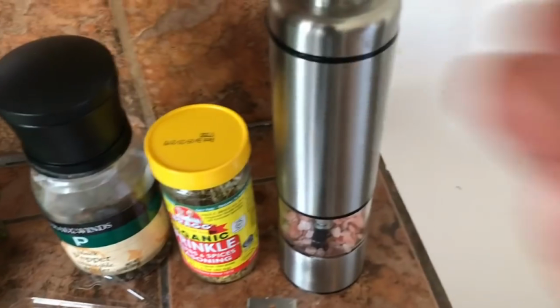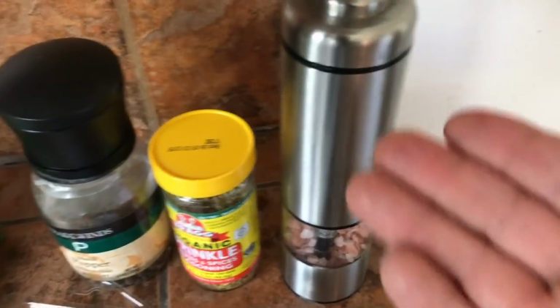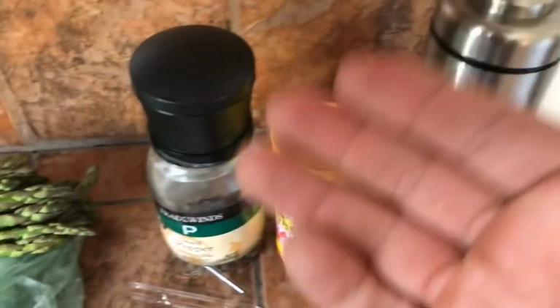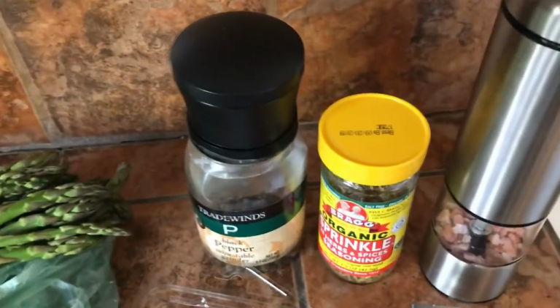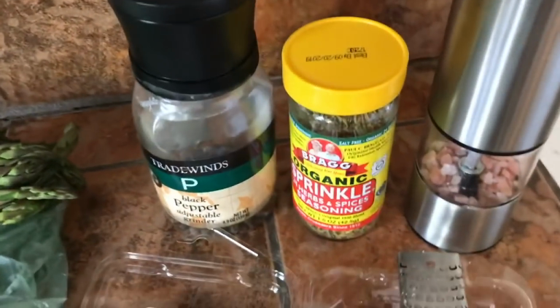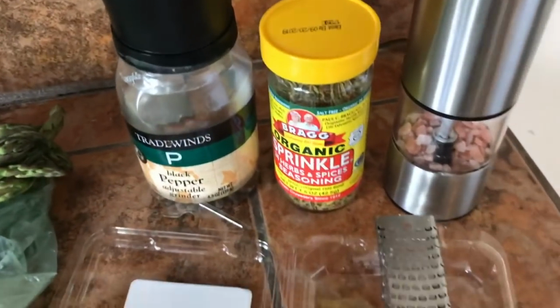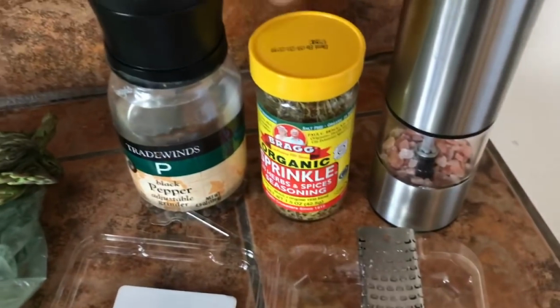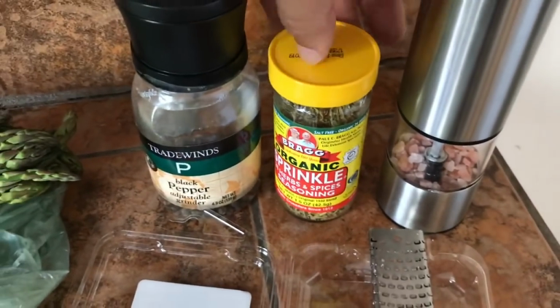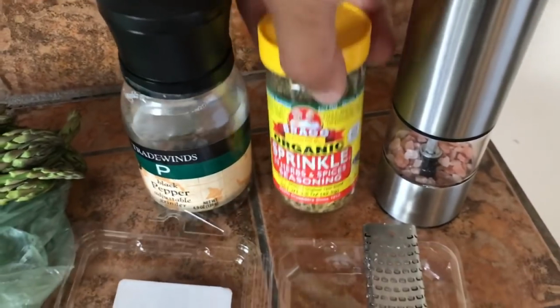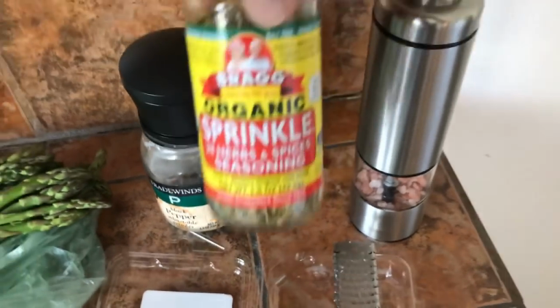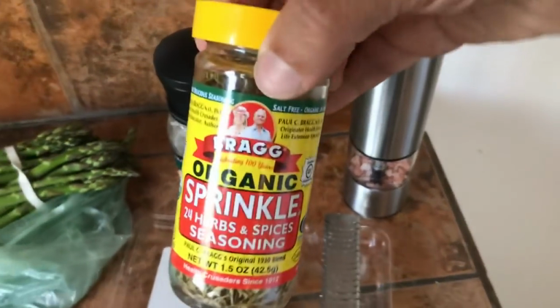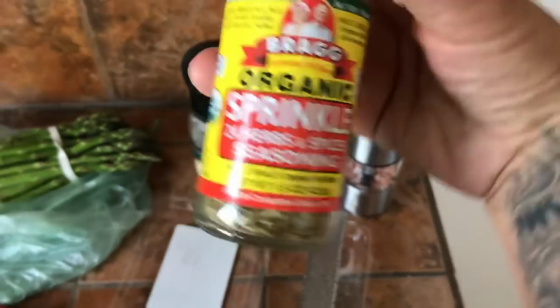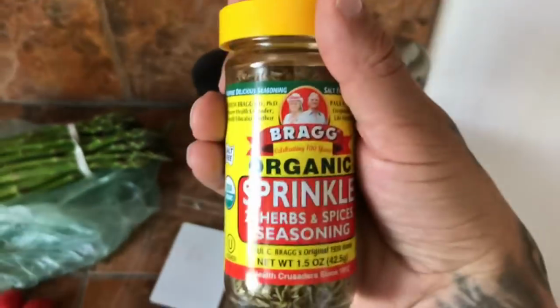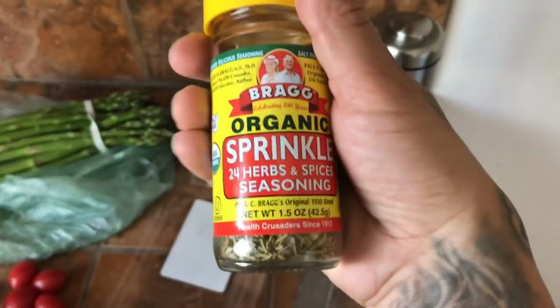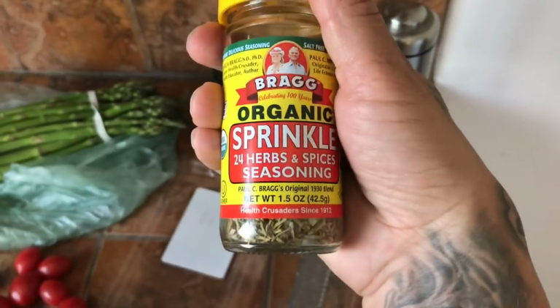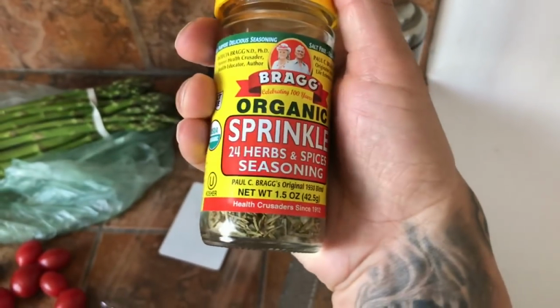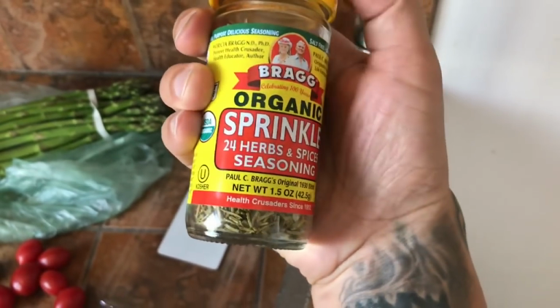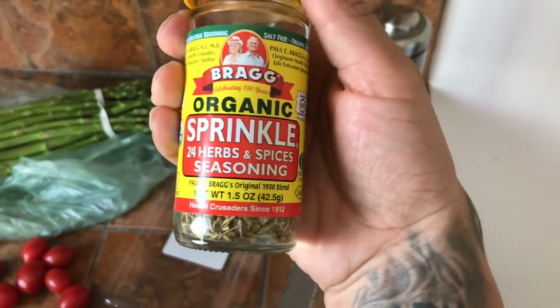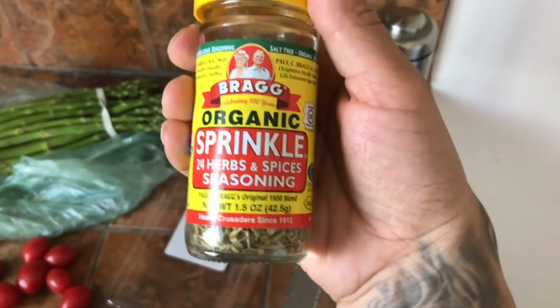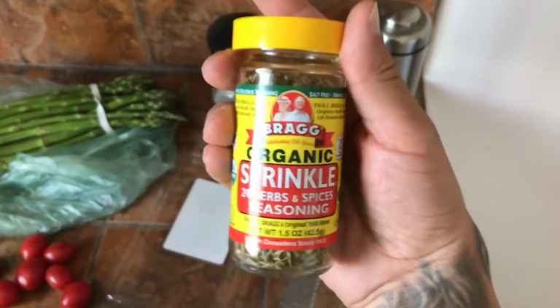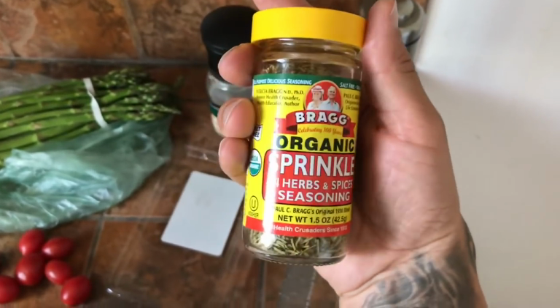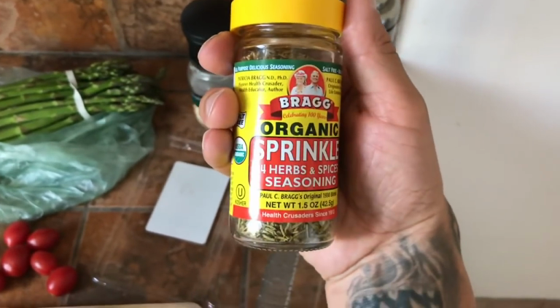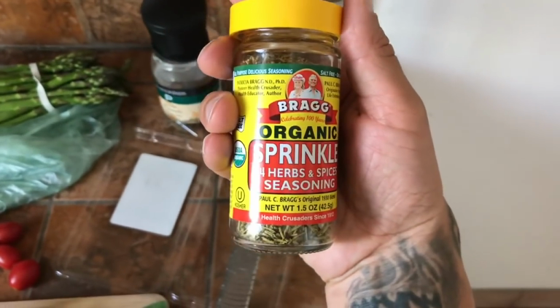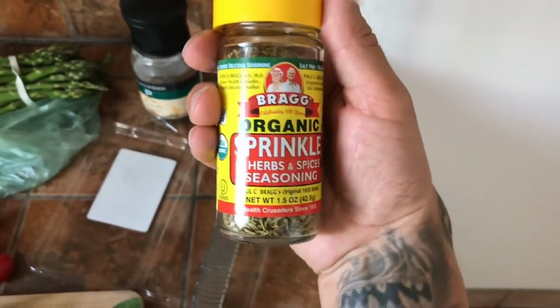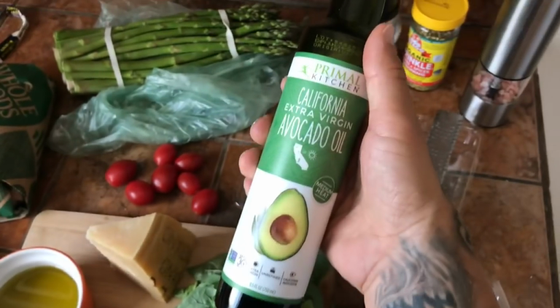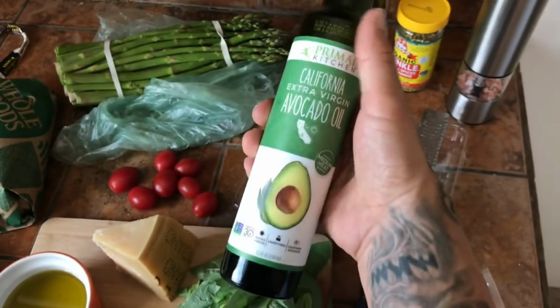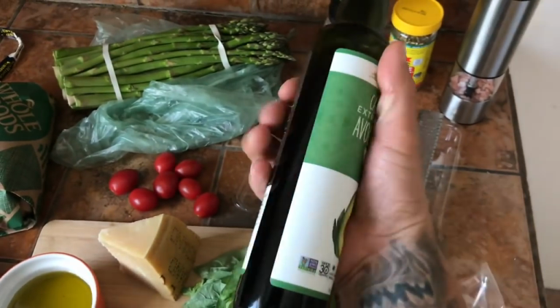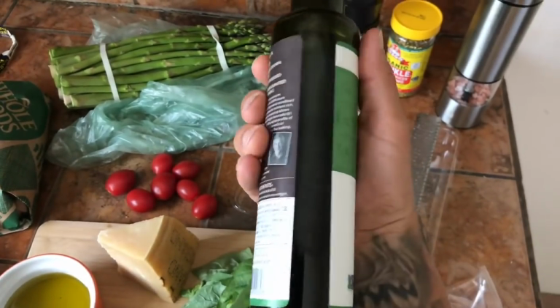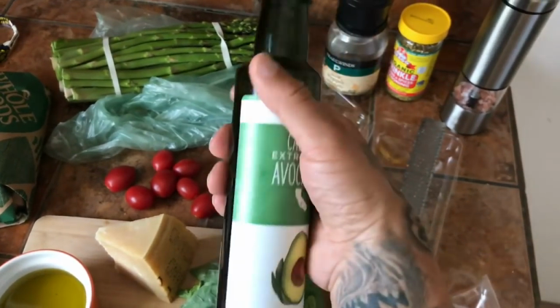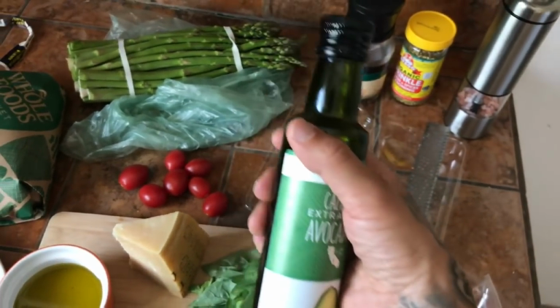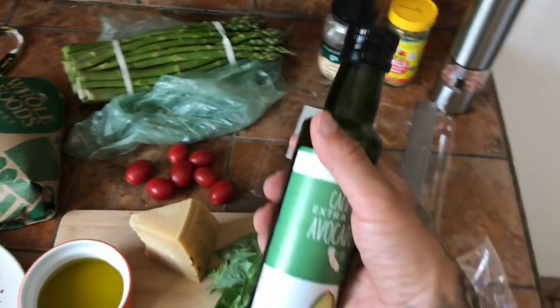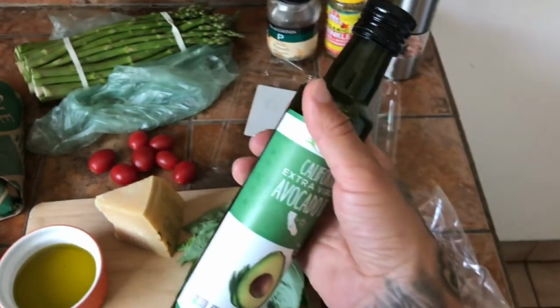Got salt, pepper, and this right here — this is Bragg seasoning. It's a bunch of herbs and spices, it's really good on your chicken. And some extra oil to fry your chicken in.